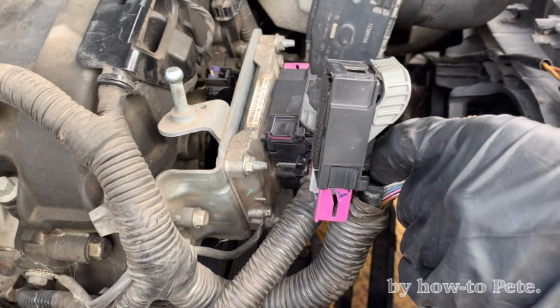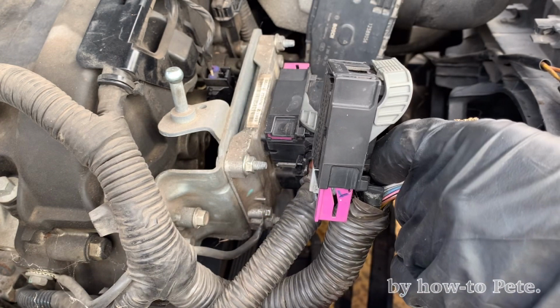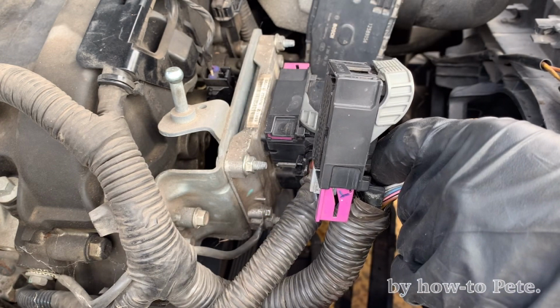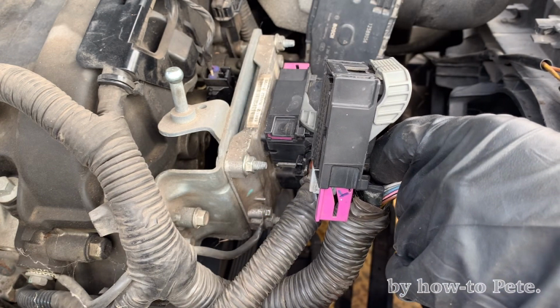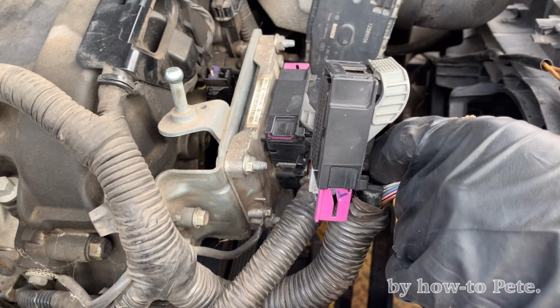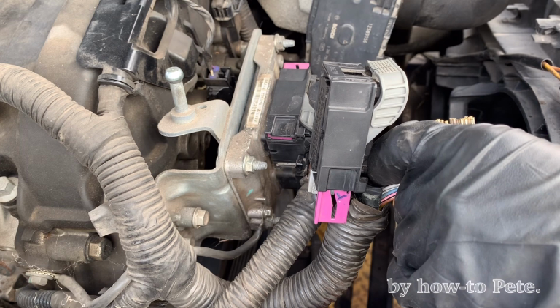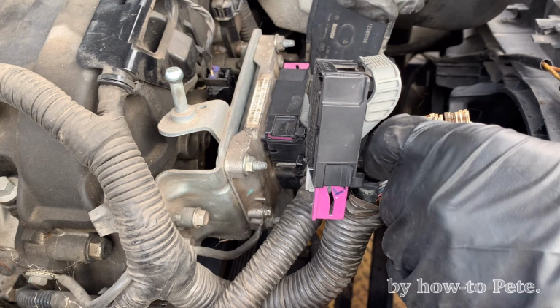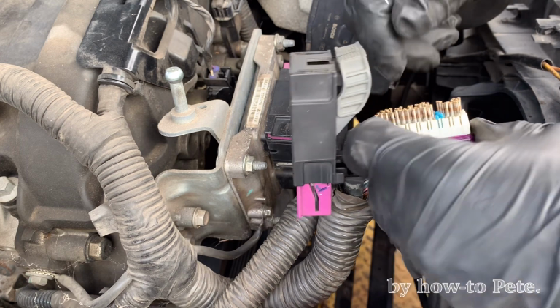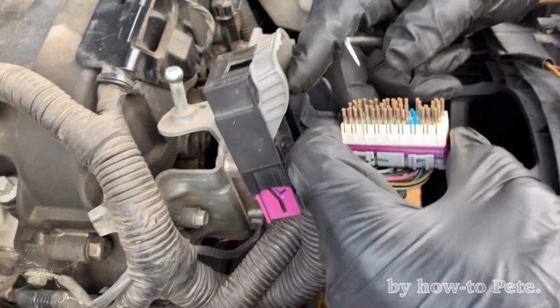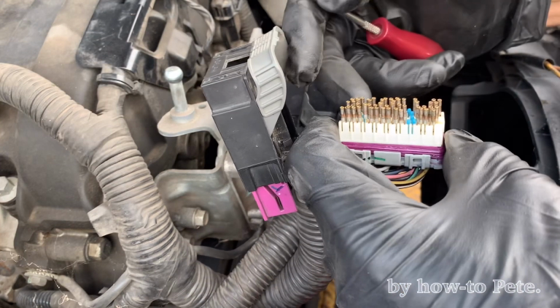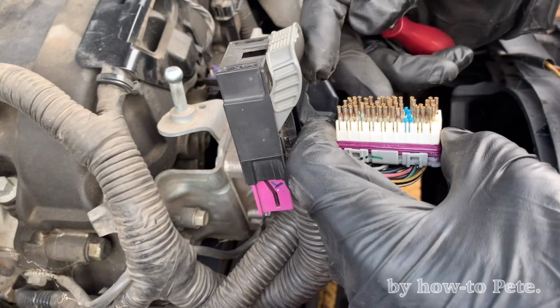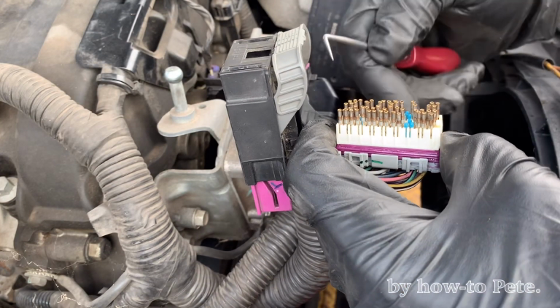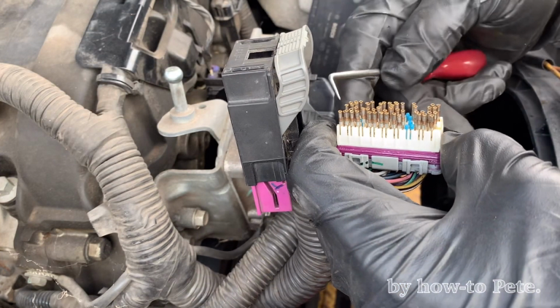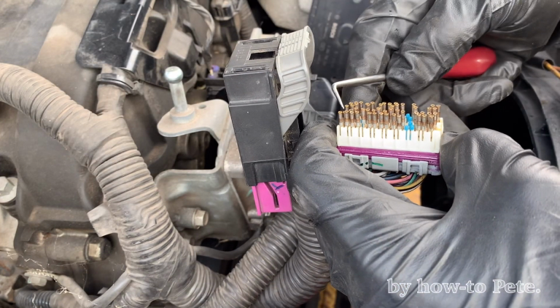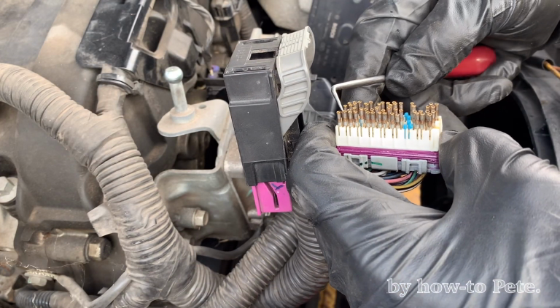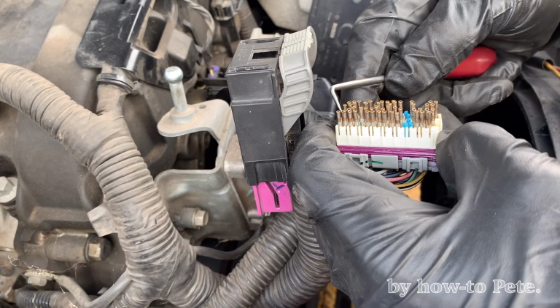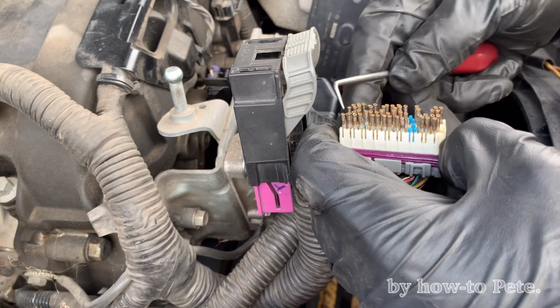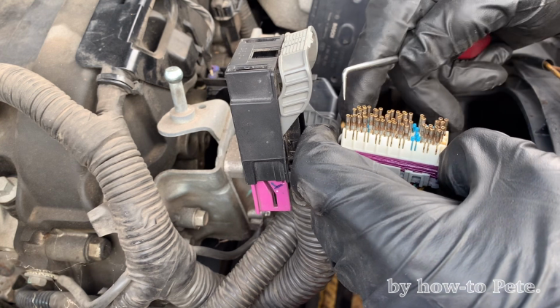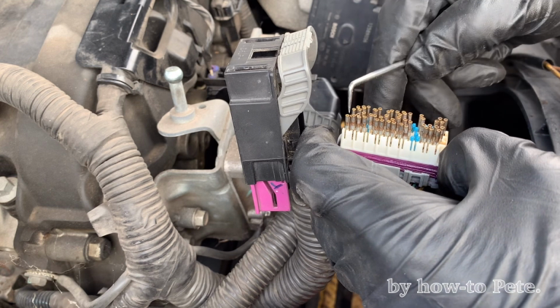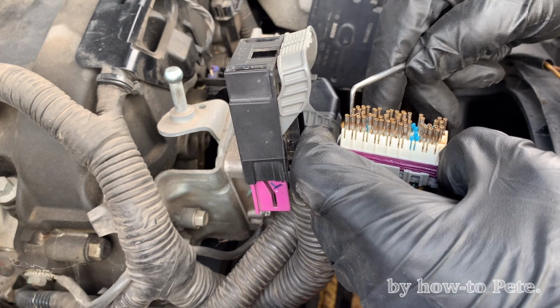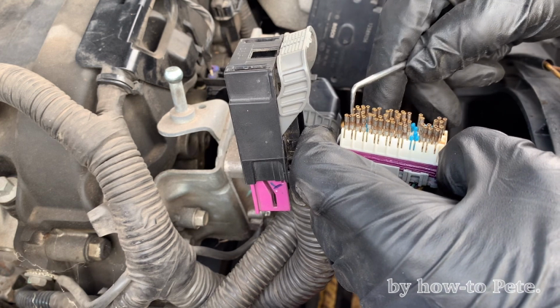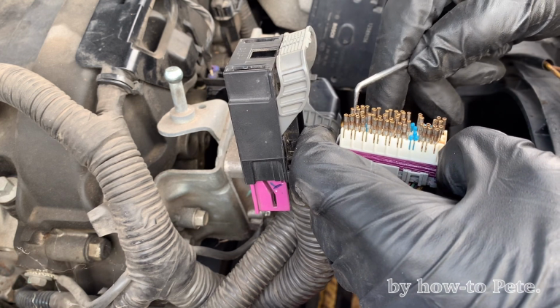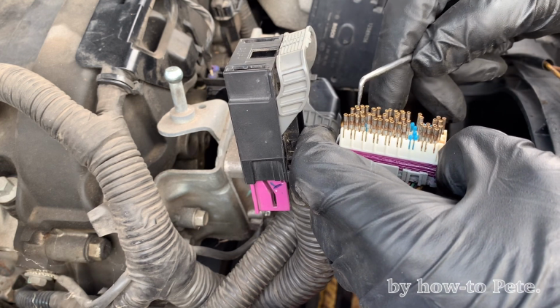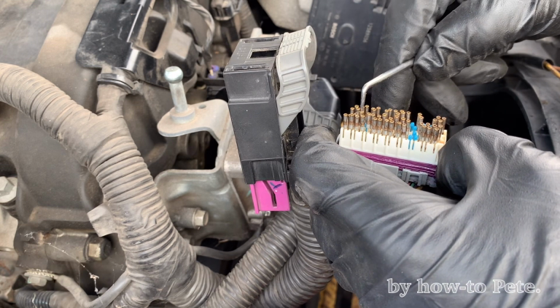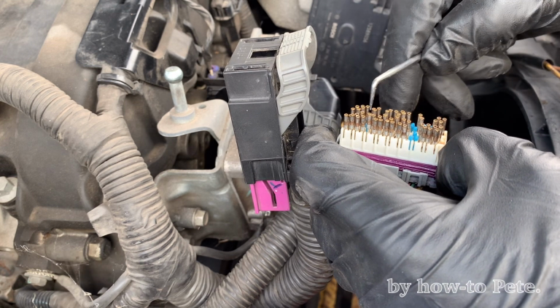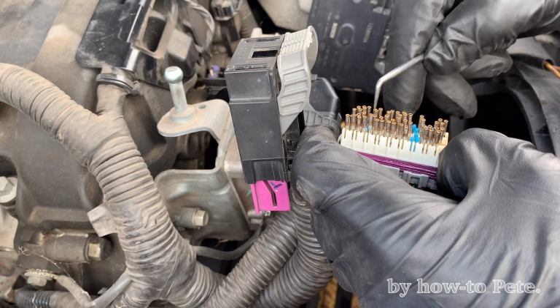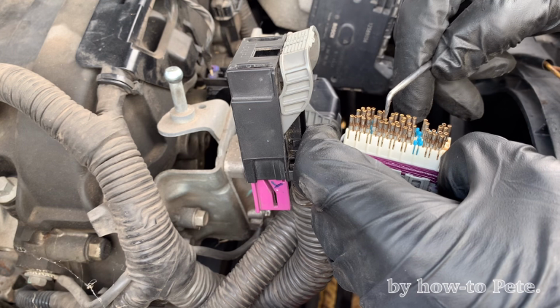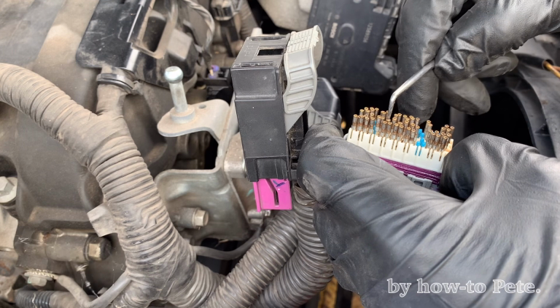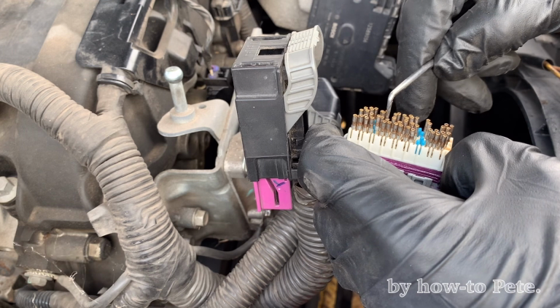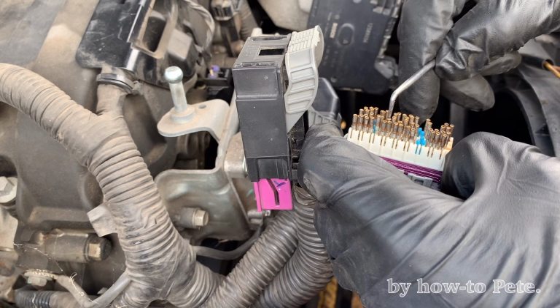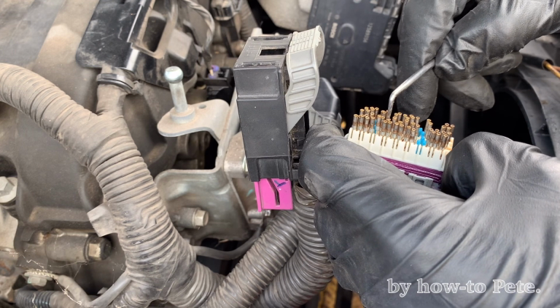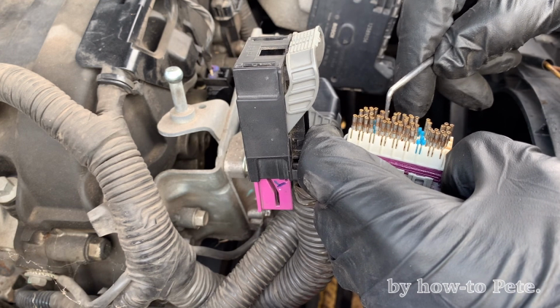Okay, so we want the second row, starting from here — 17, so 17, 18, 20, 21.